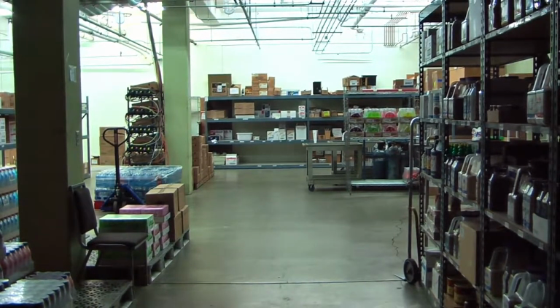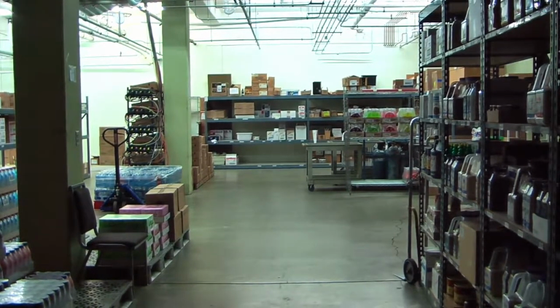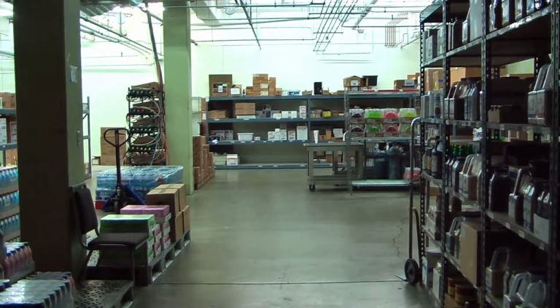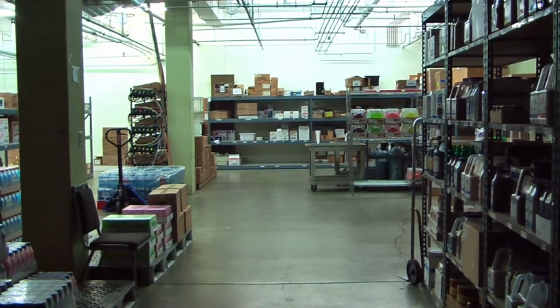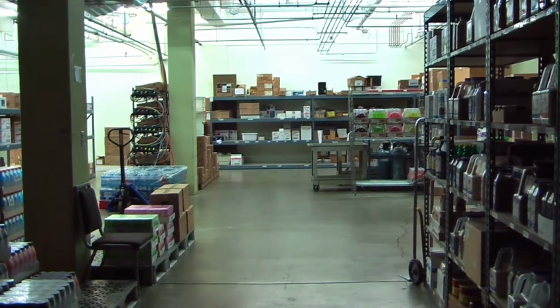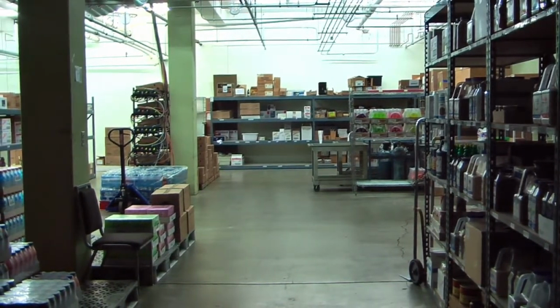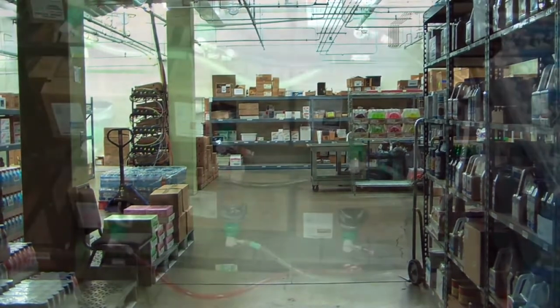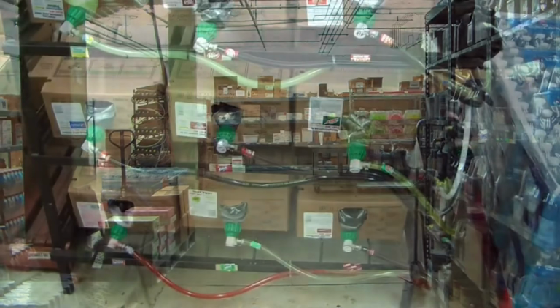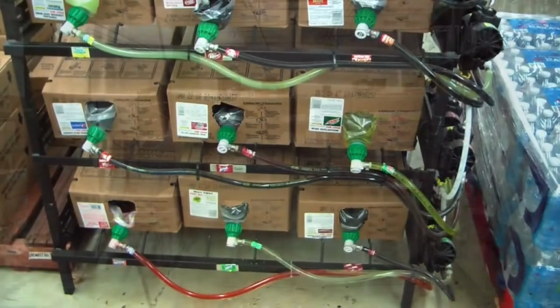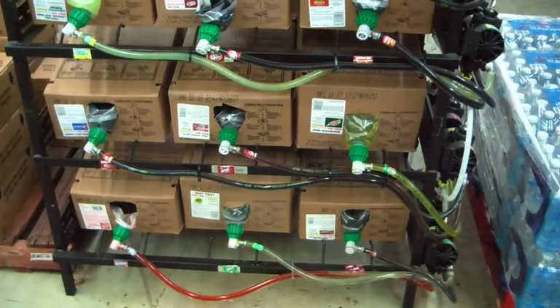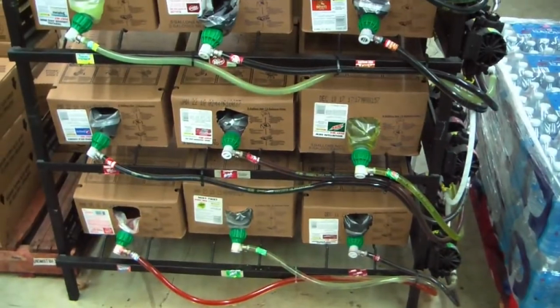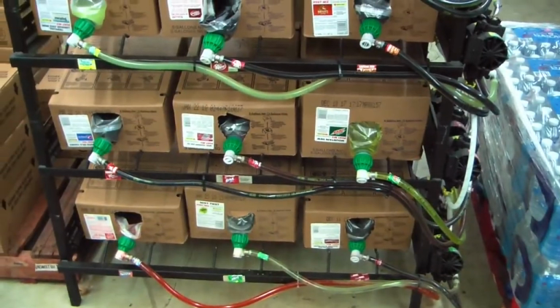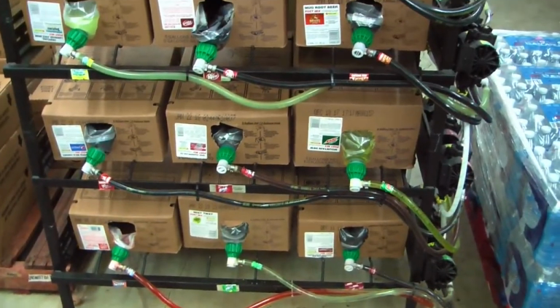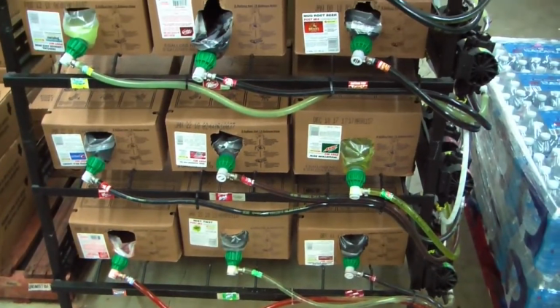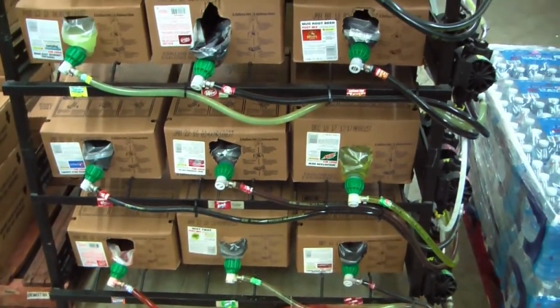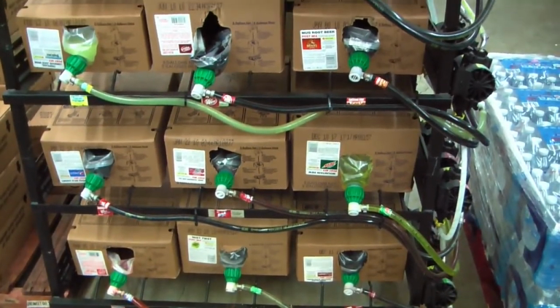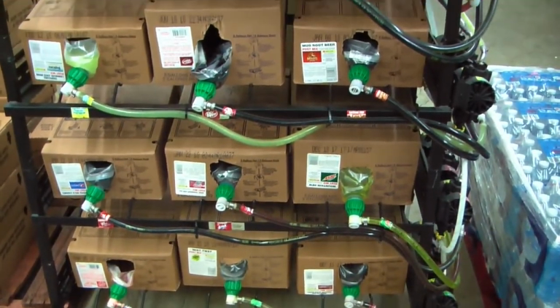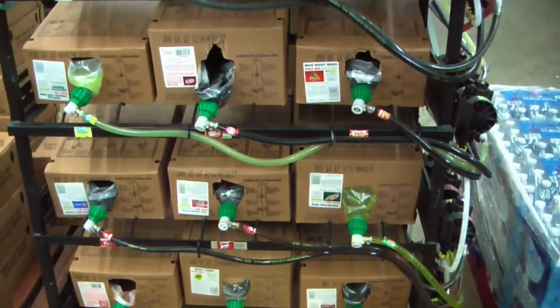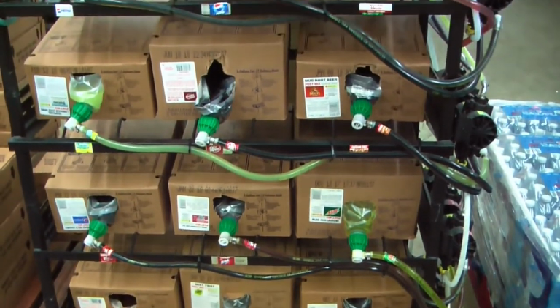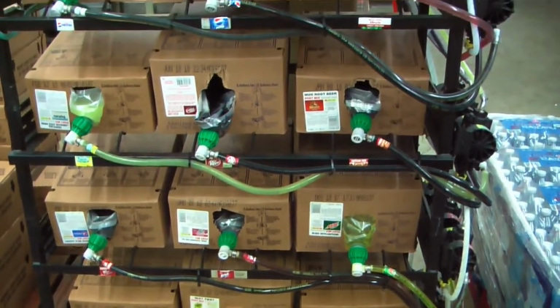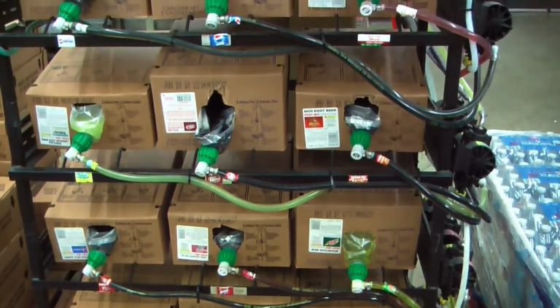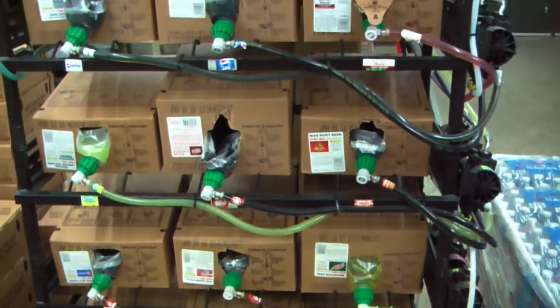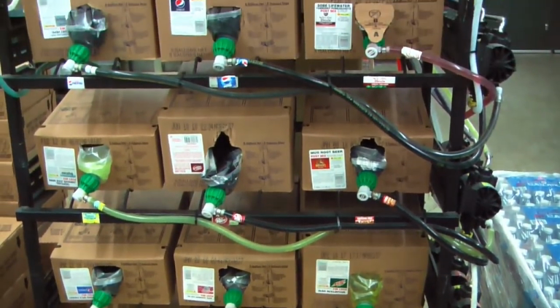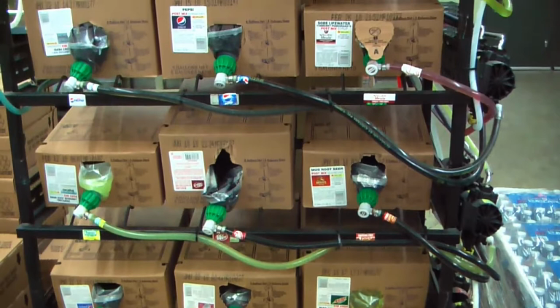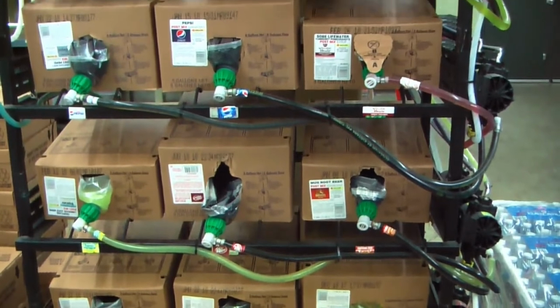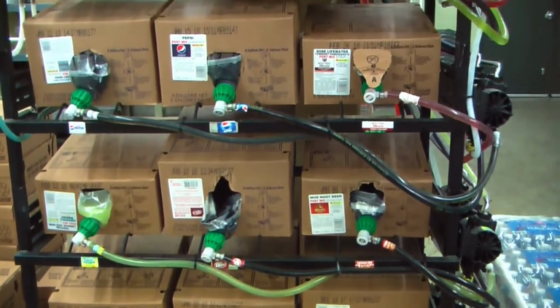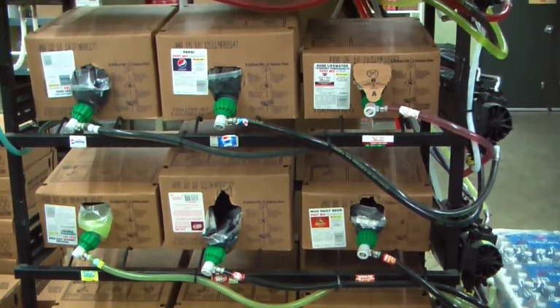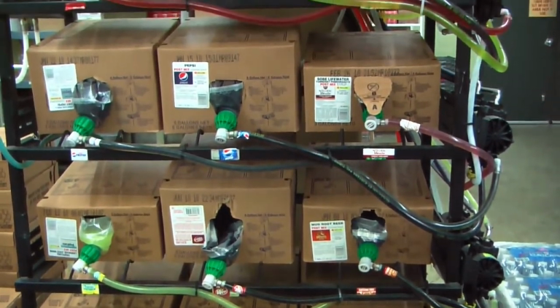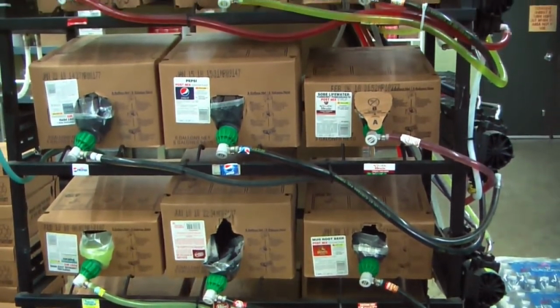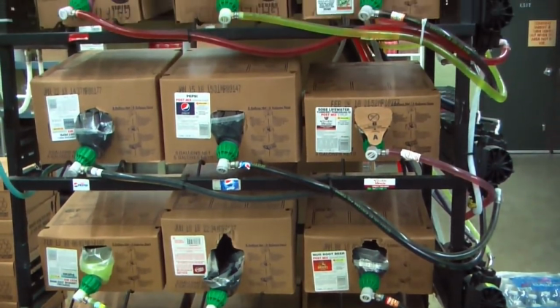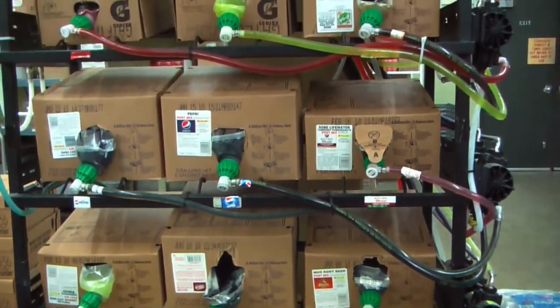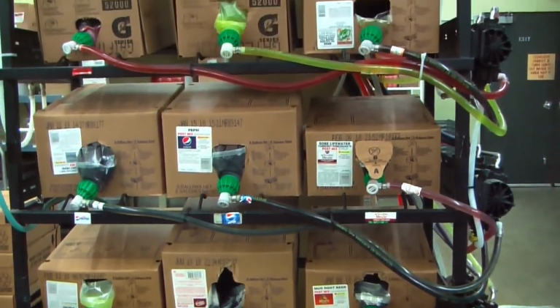The fountain sodas are located inside of the warehouse to the left, connected to all of the tubes leading upstairs. There are also fountain sodas located in the downstairs hallway, which can also be changed following the same instructions.